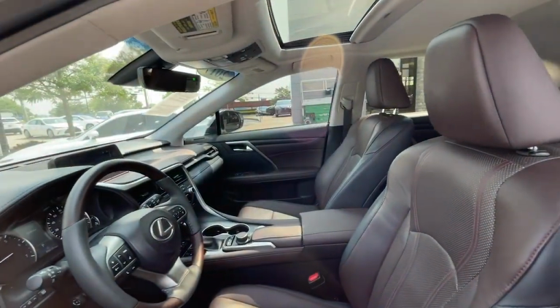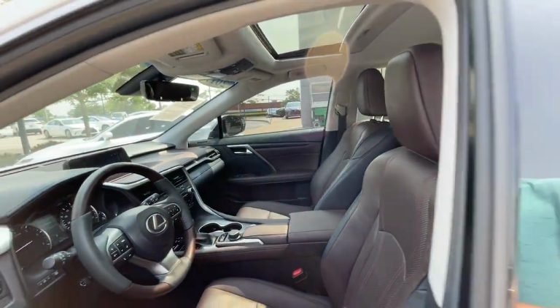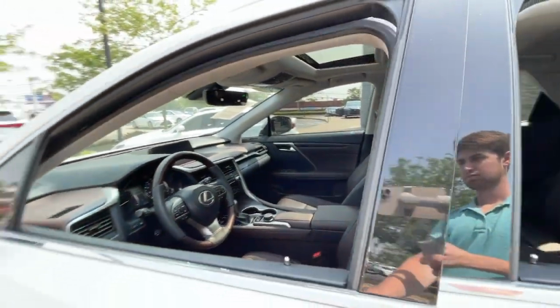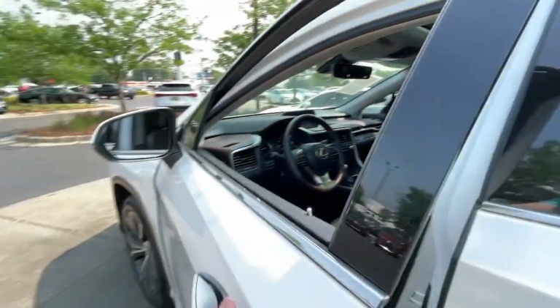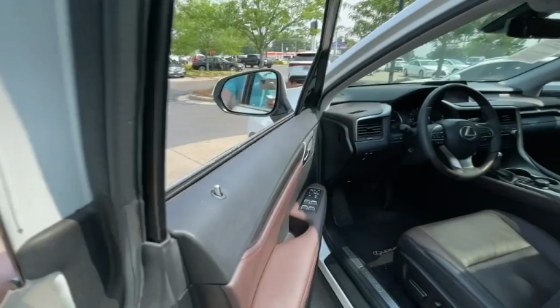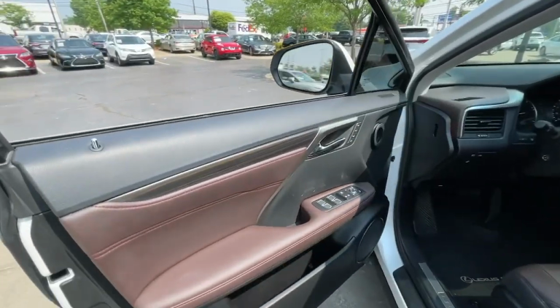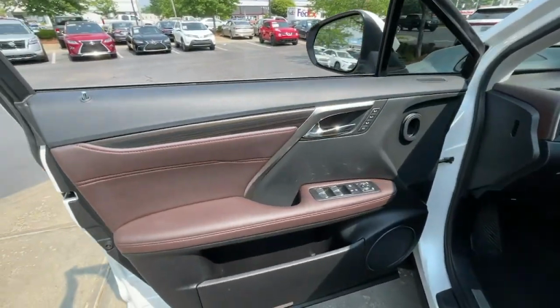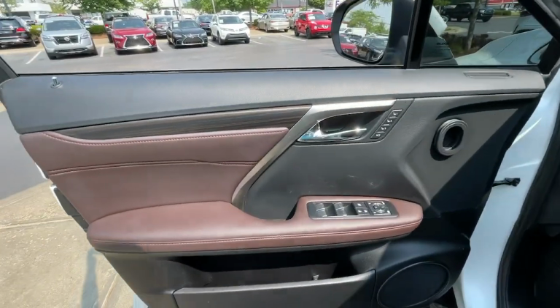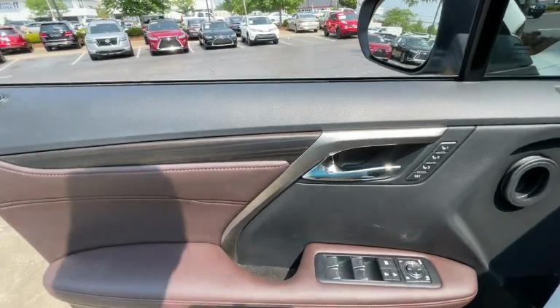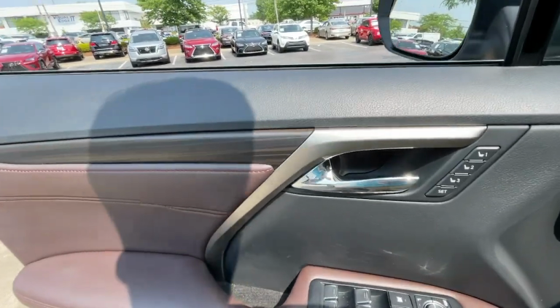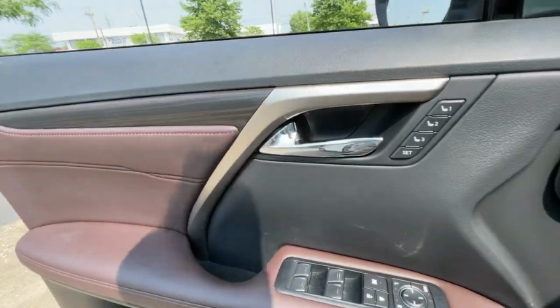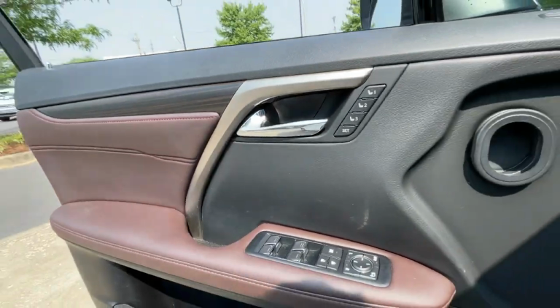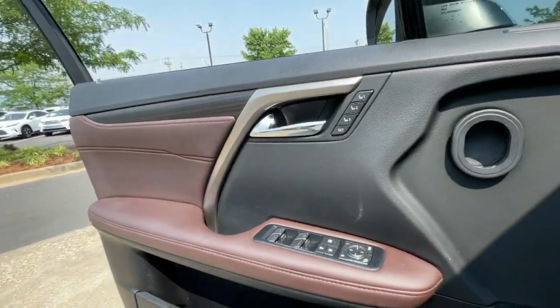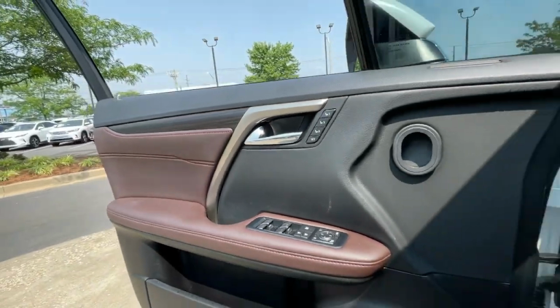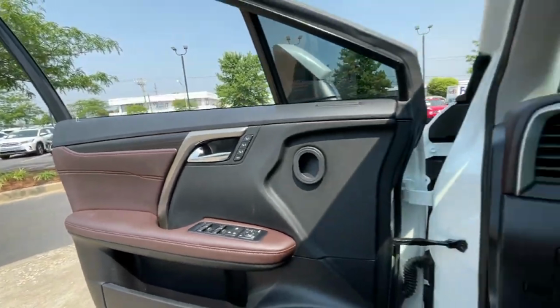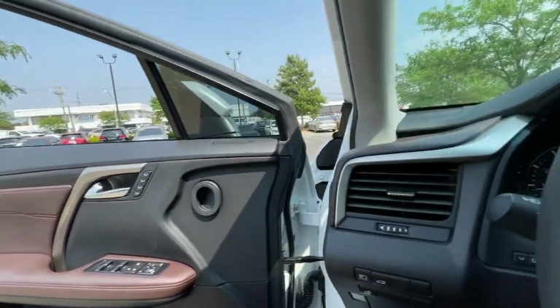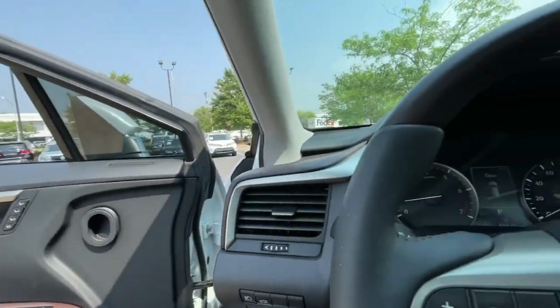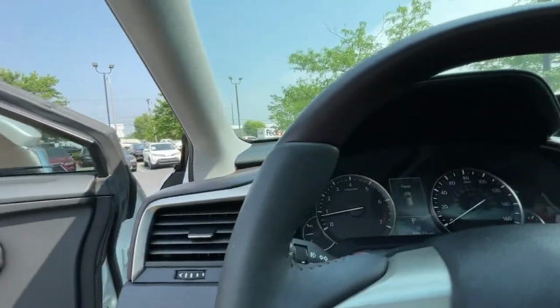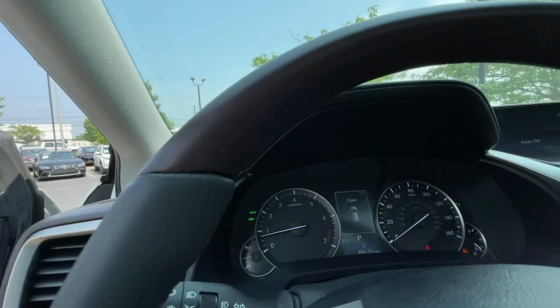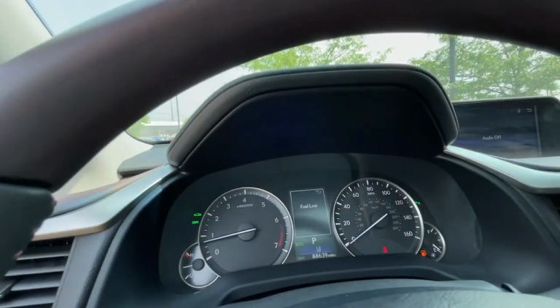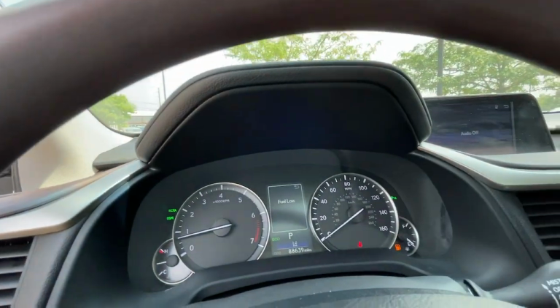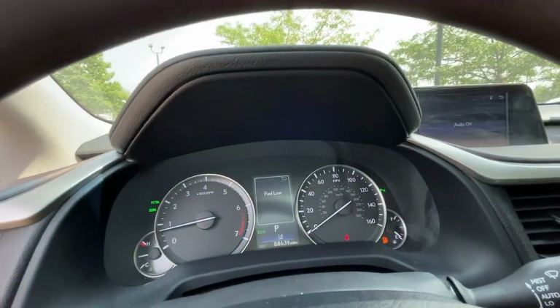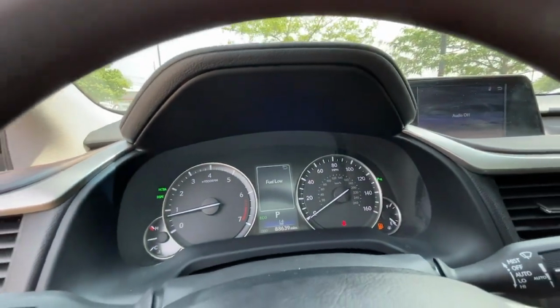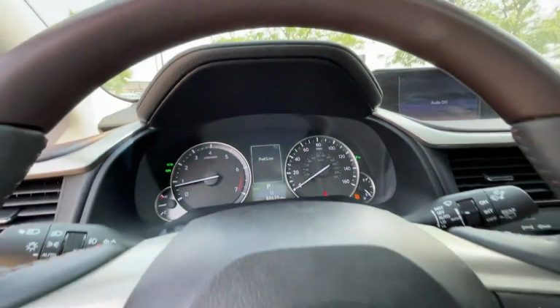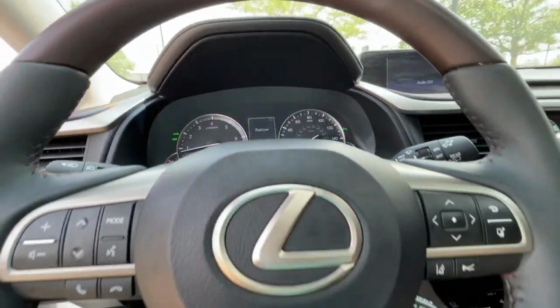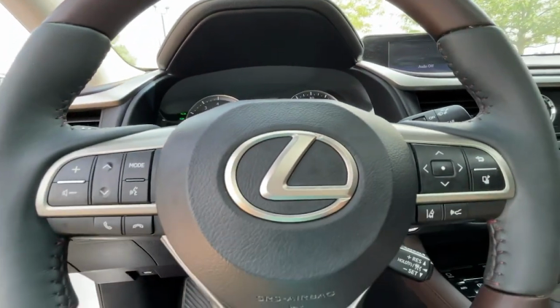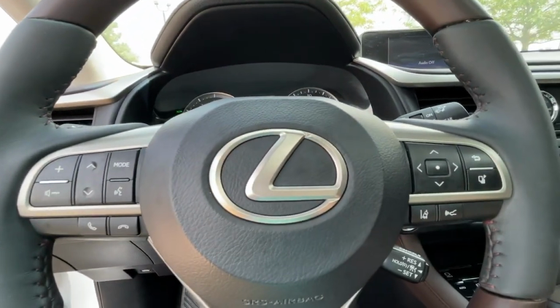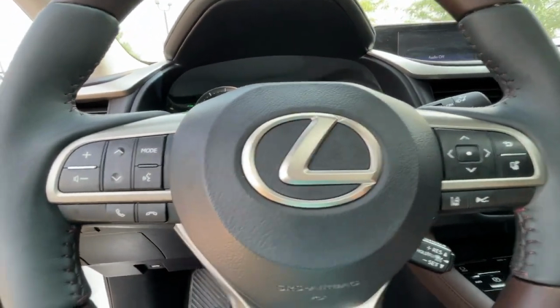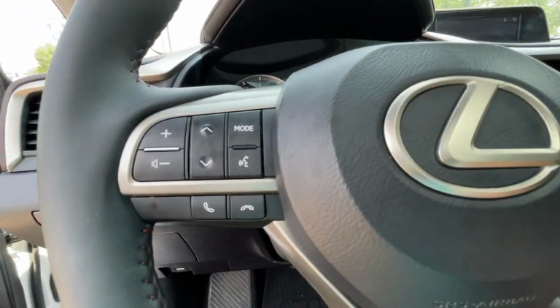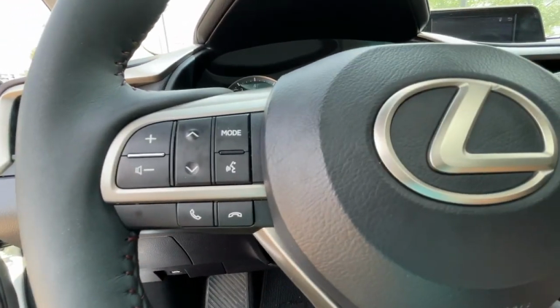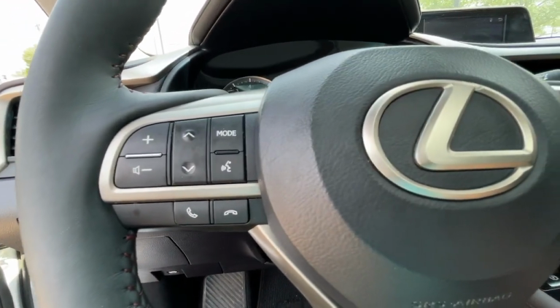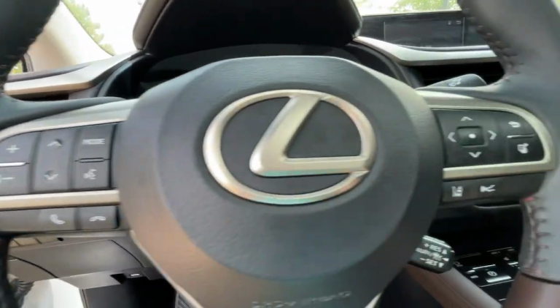These are just some of the great options this vehicle comes with: Heated Steering Wheel, Keyless Entry, Heated Driver Seat, Hands-Free Lift Gate, Woodgrain Interior Trim, Cooled Driver Seat.